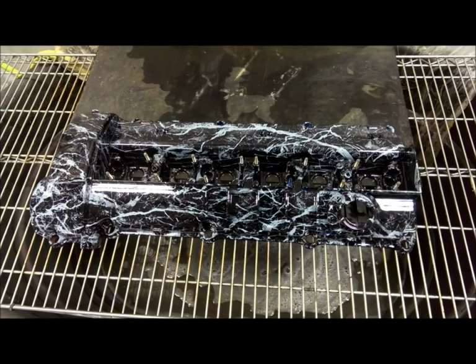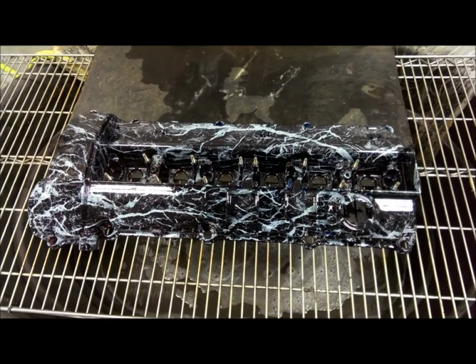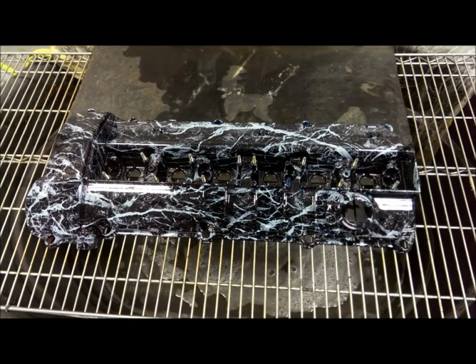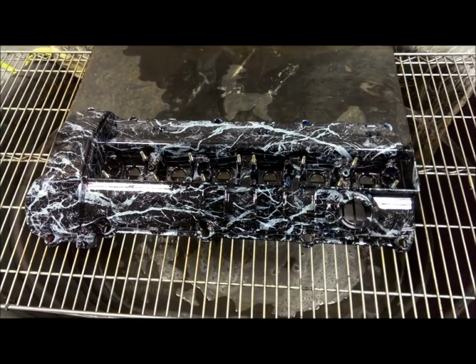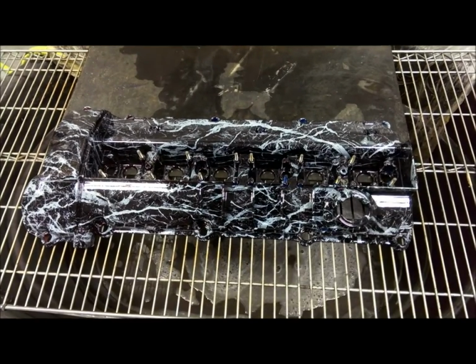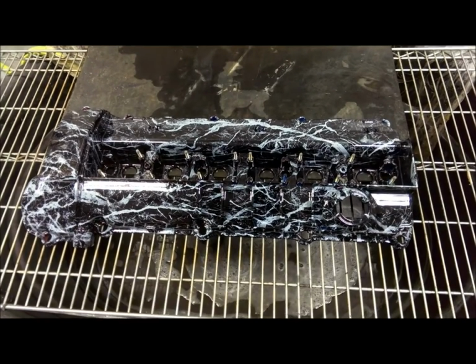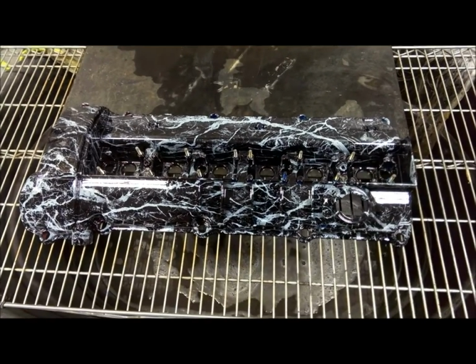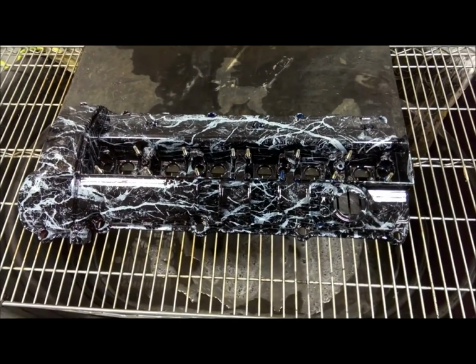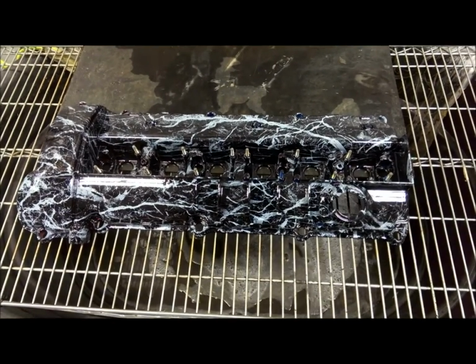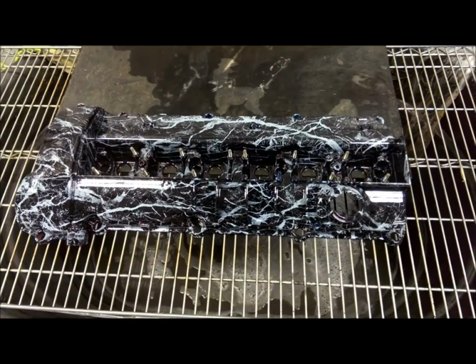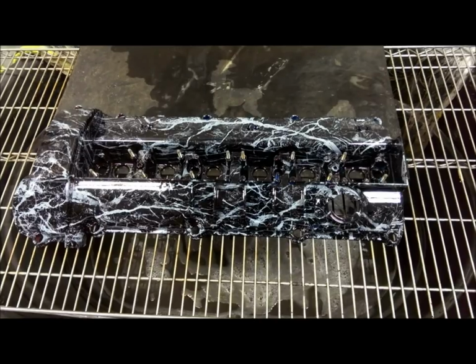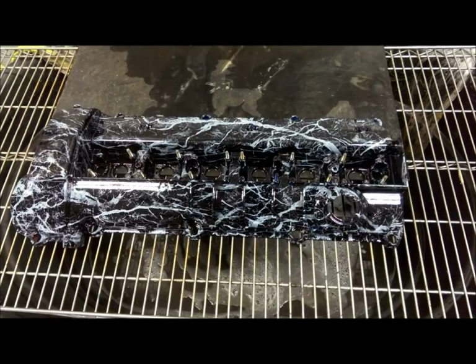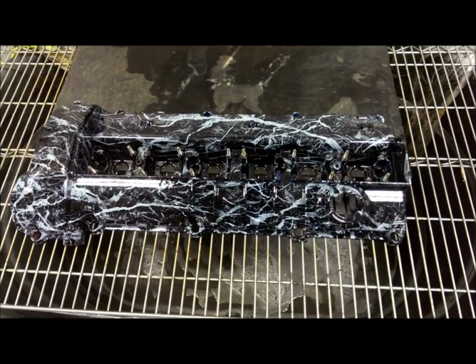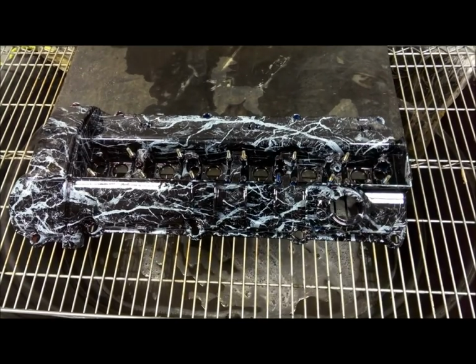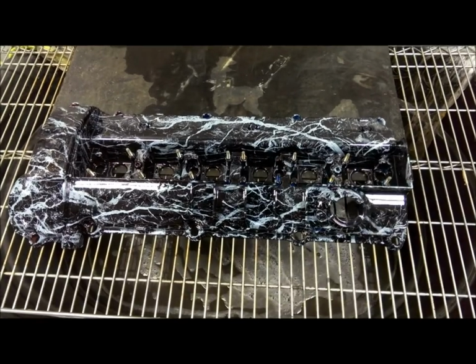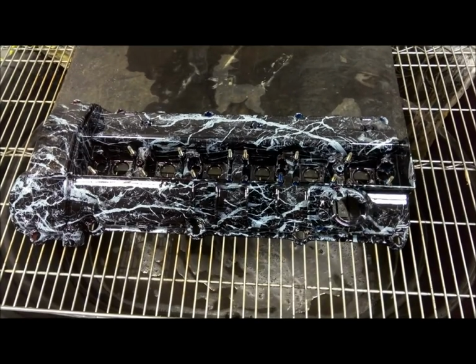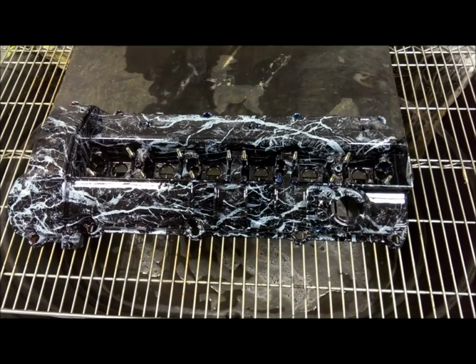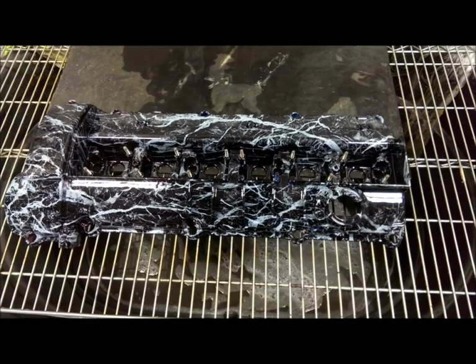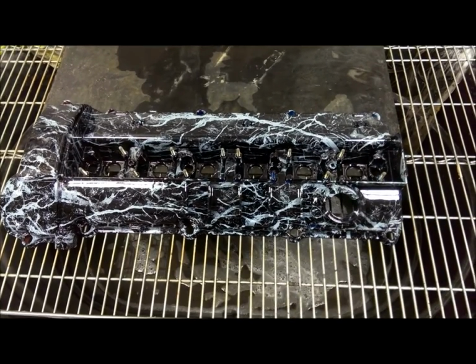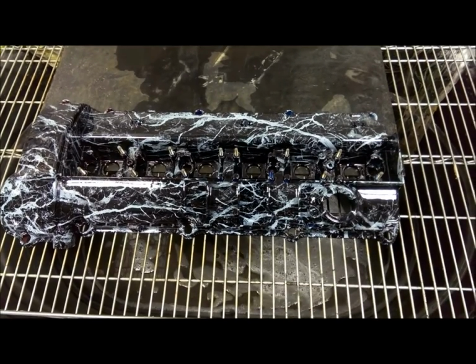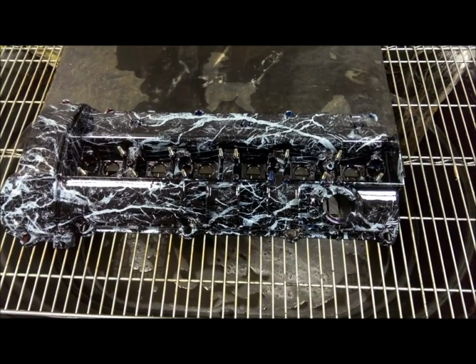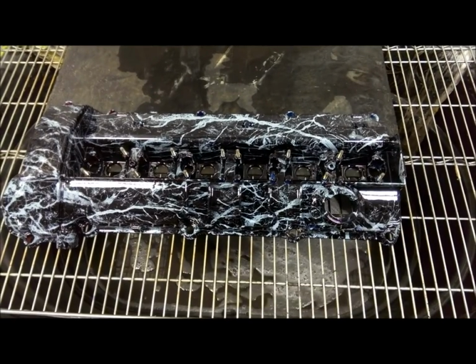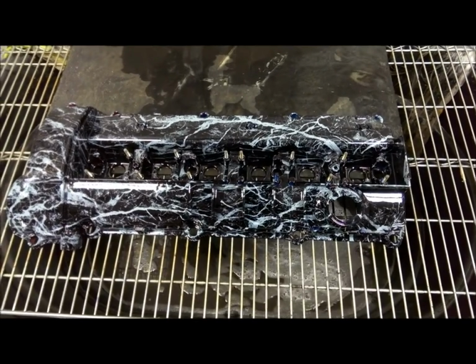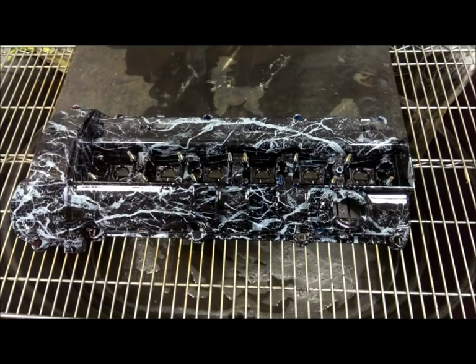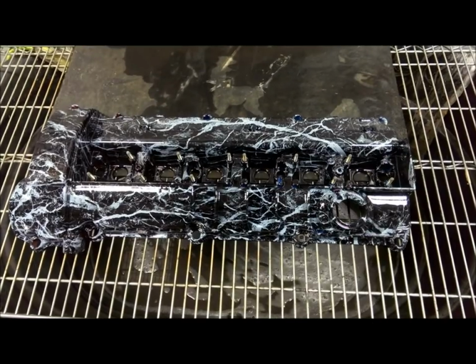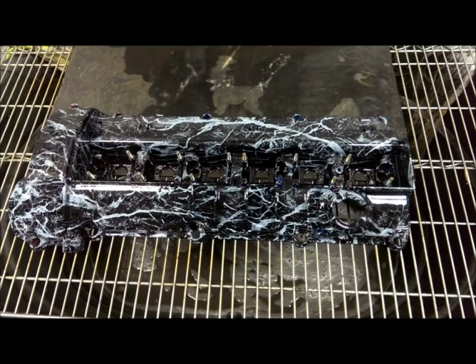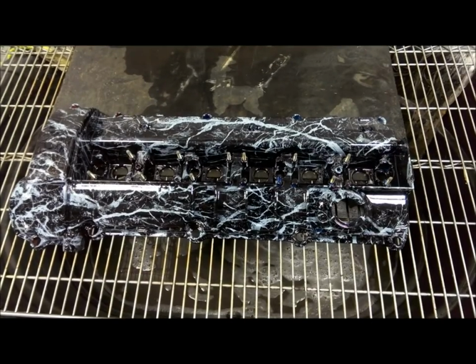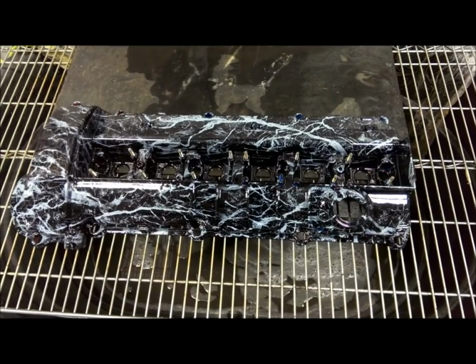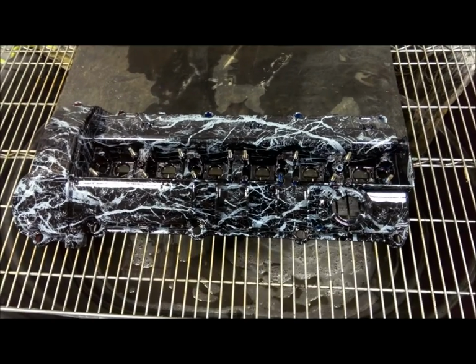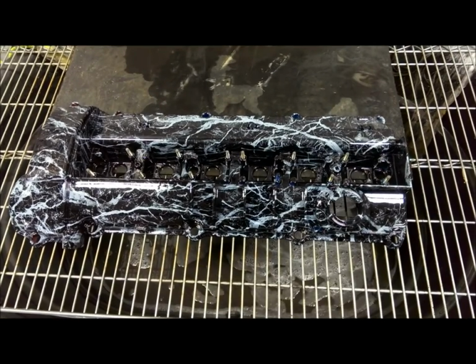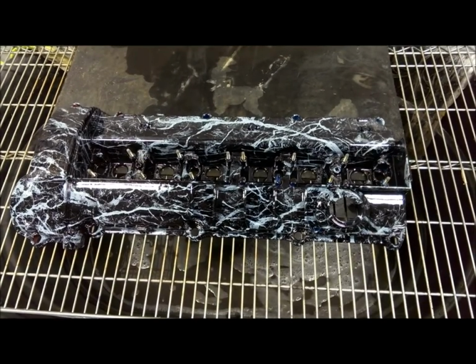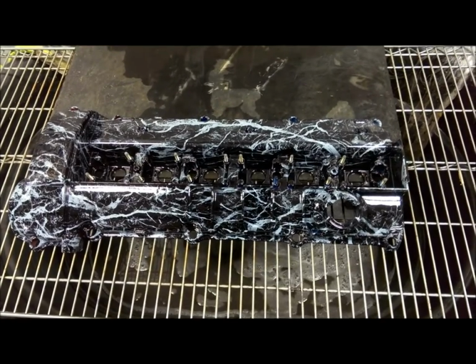Hey everyone, Barry here from Wisconsin Hydrographics. I just wanted to show you another example of our thermochromic pigments. This particular thing is a BMW M3 engine component.